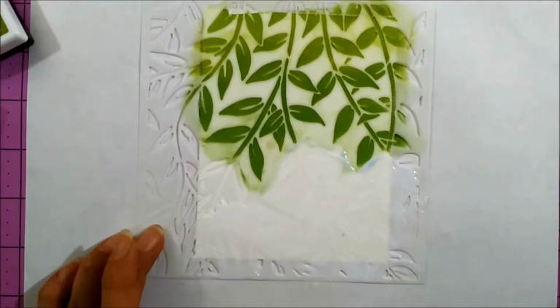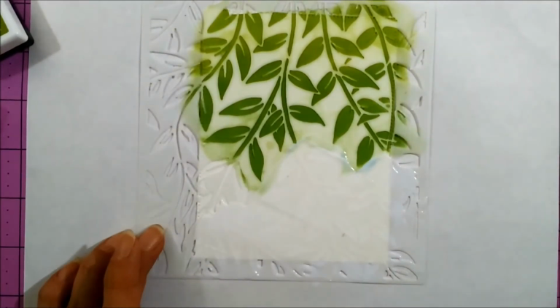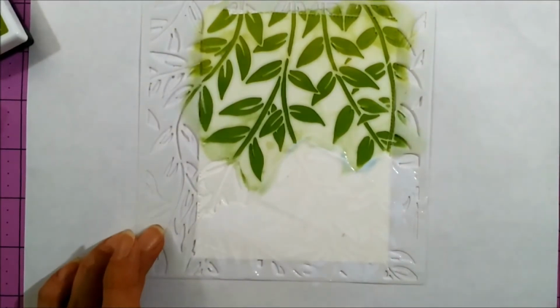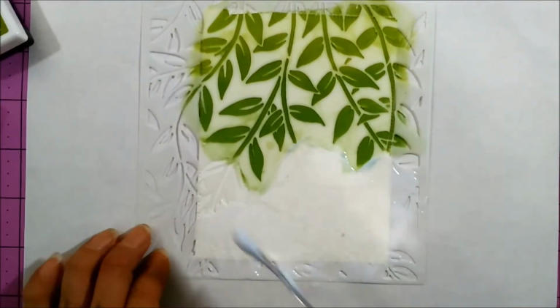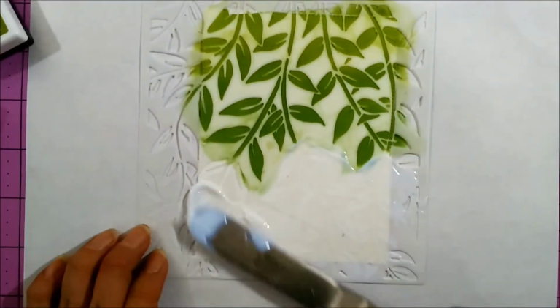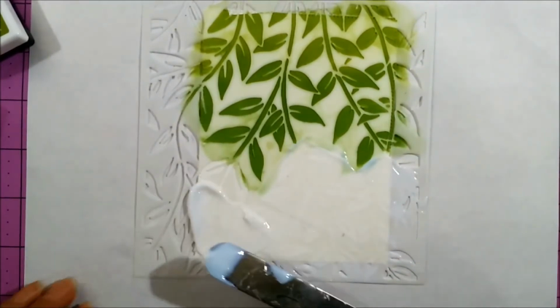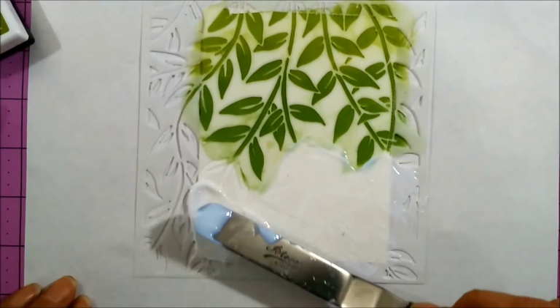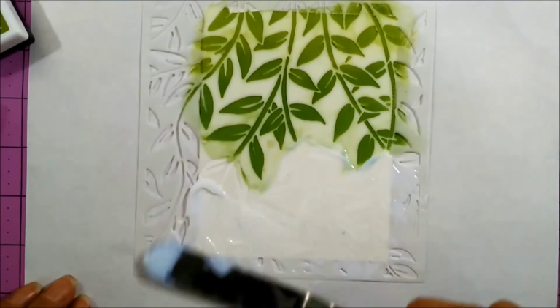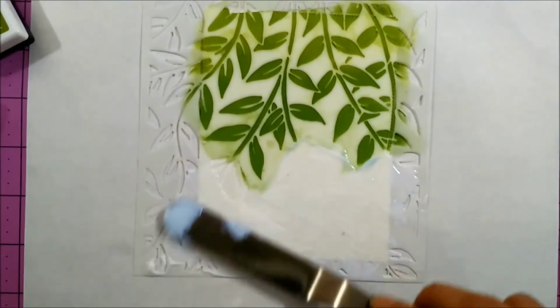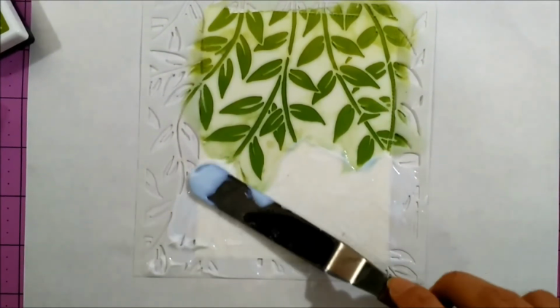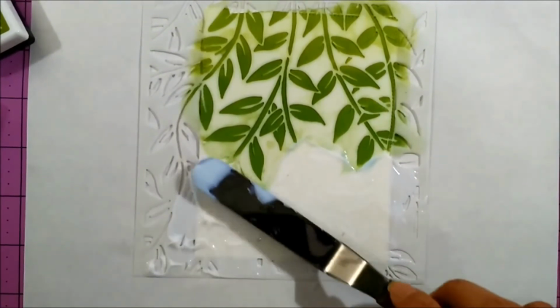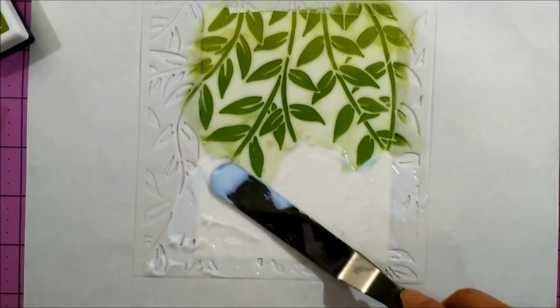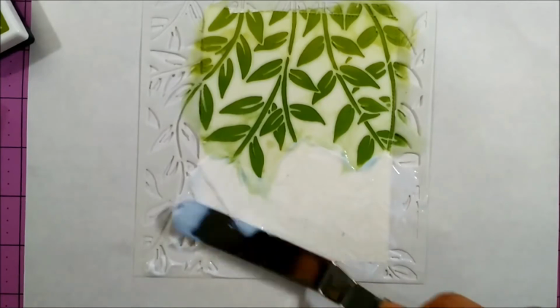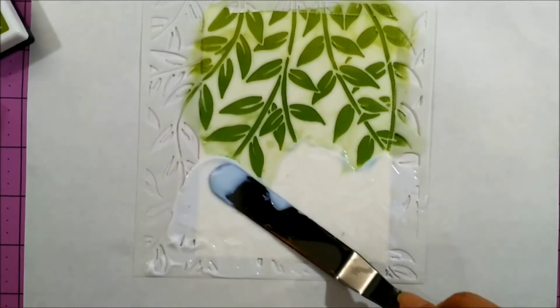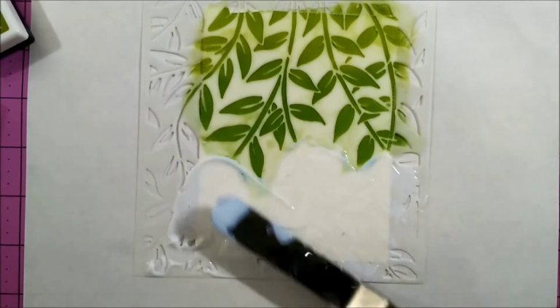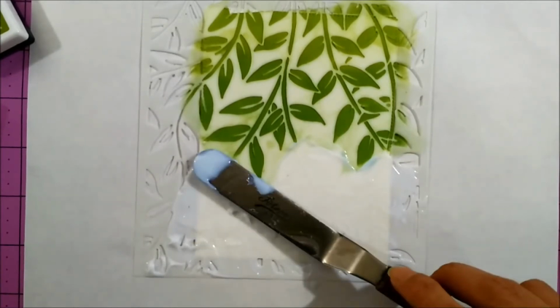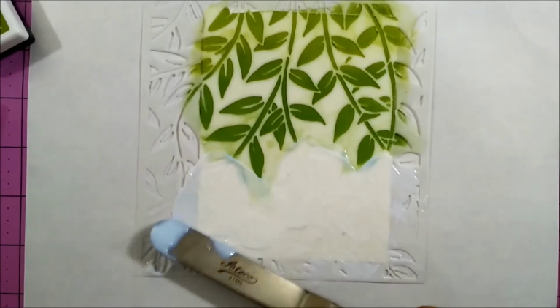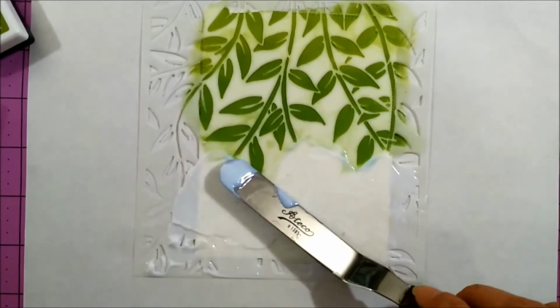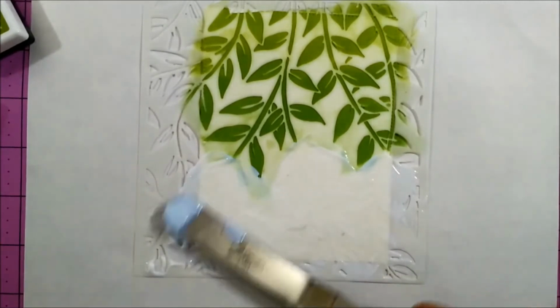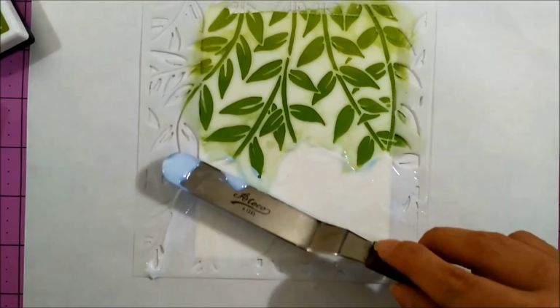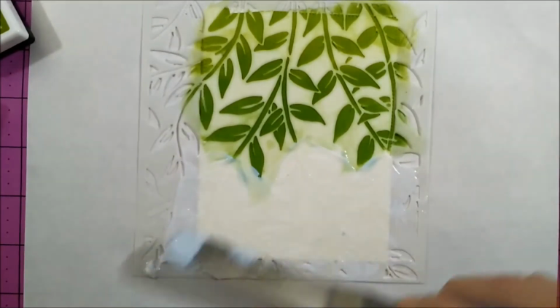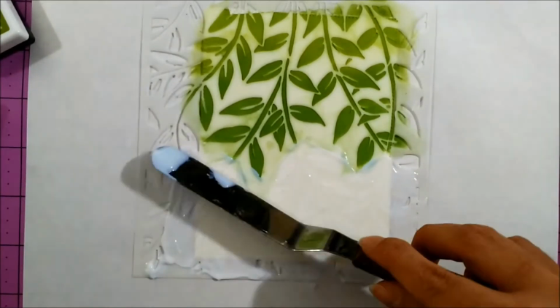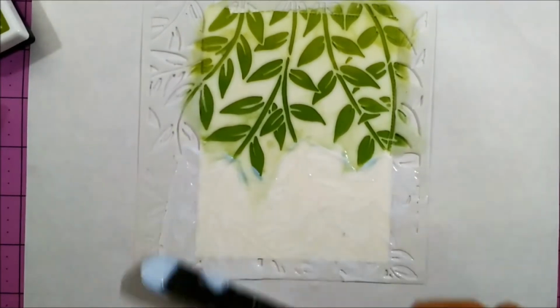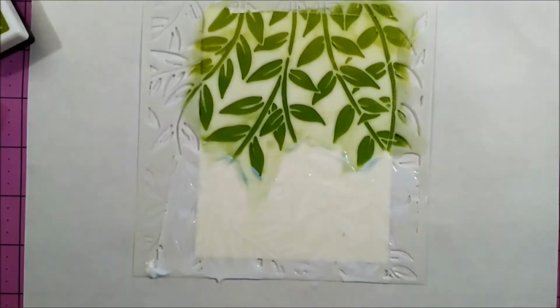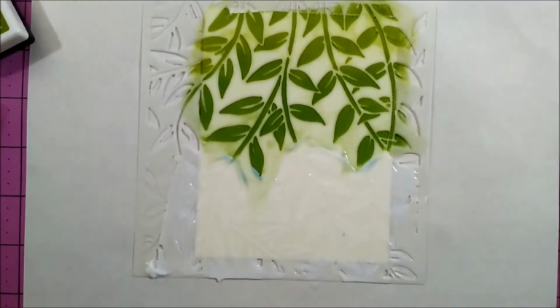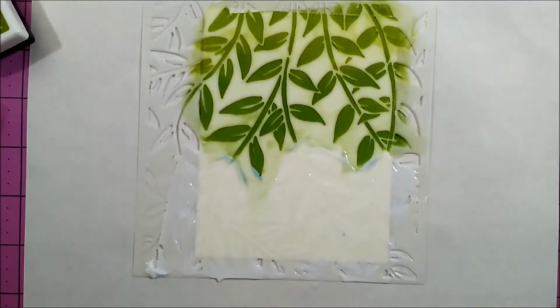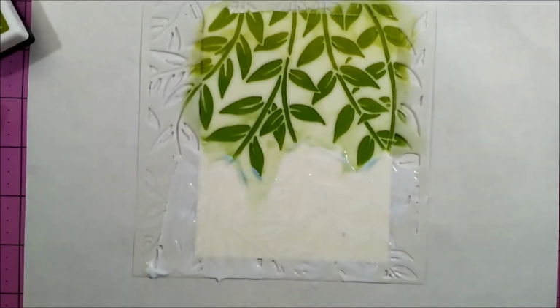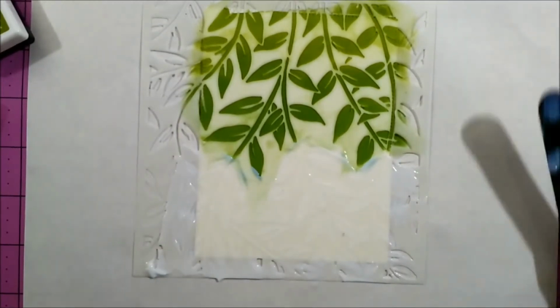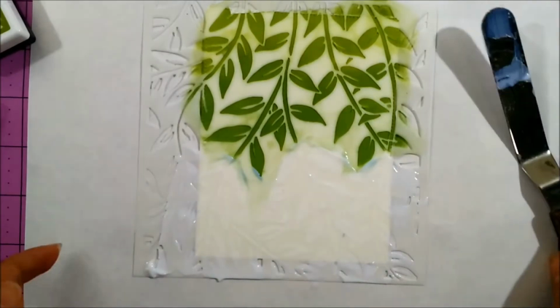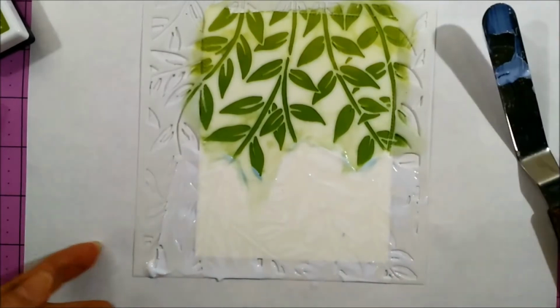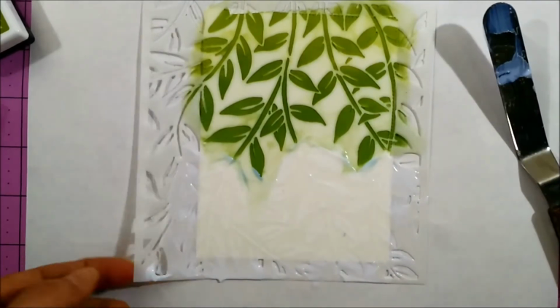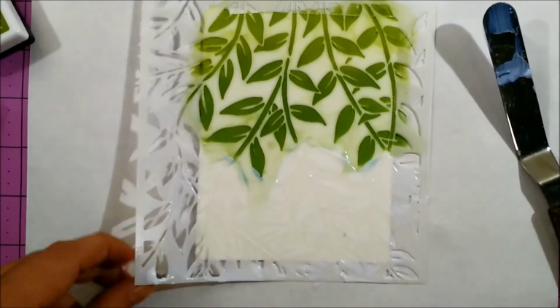It is also great for transferring foil because it dries tacky, and it will allow you to transfer foil with only your fingers without the use of a laminator.